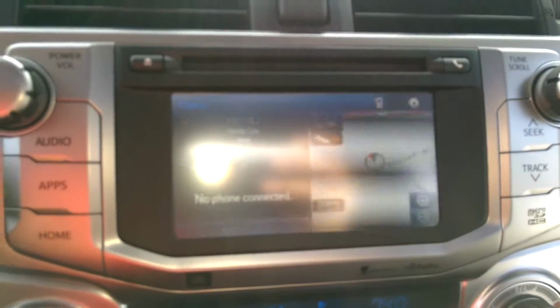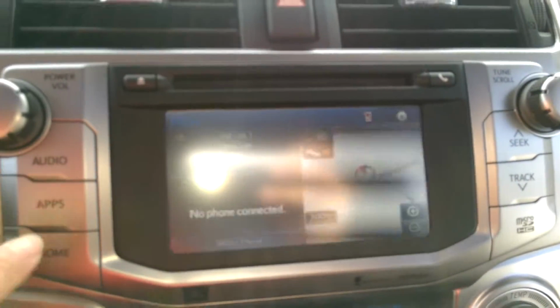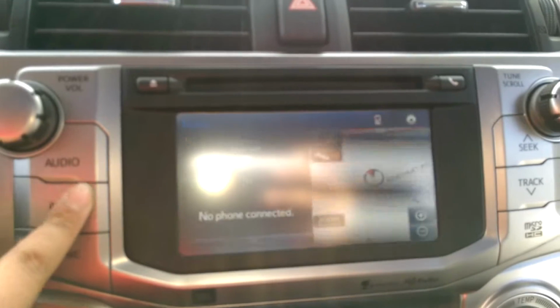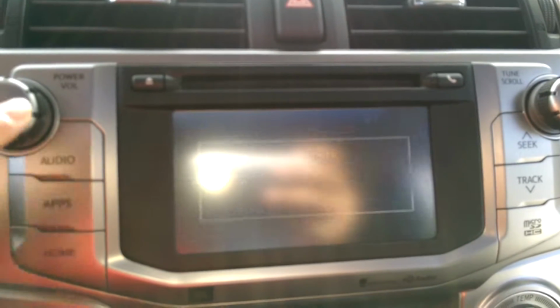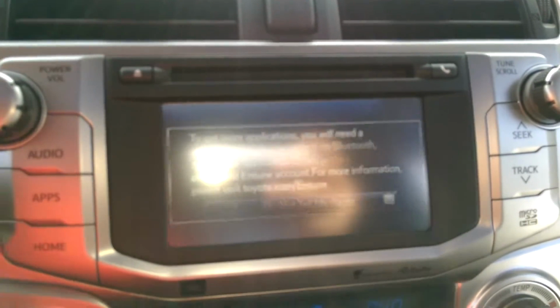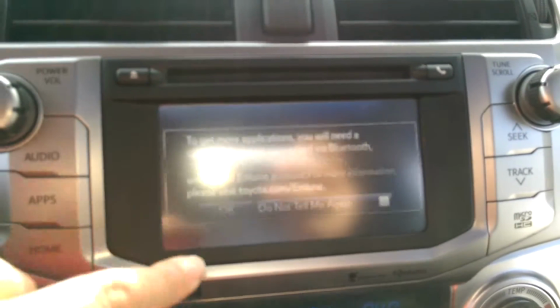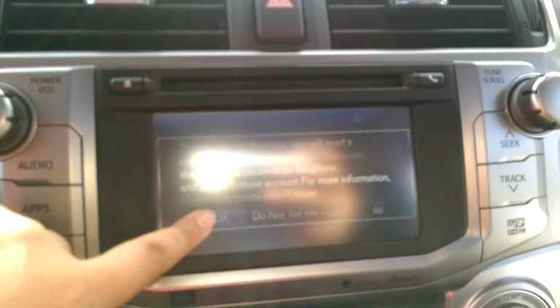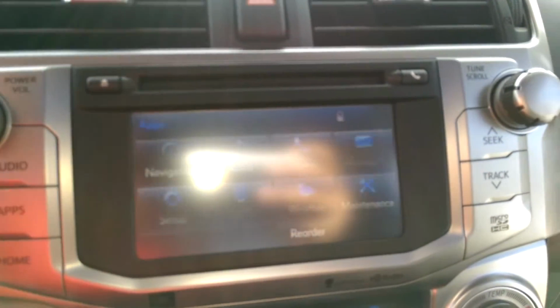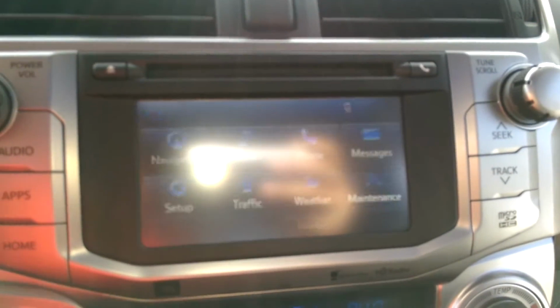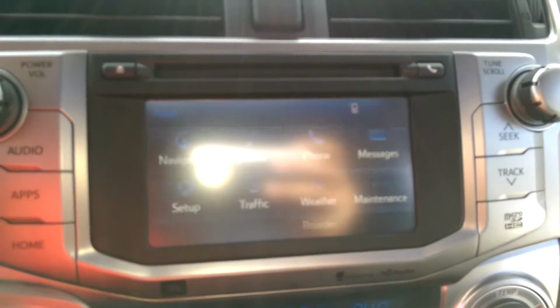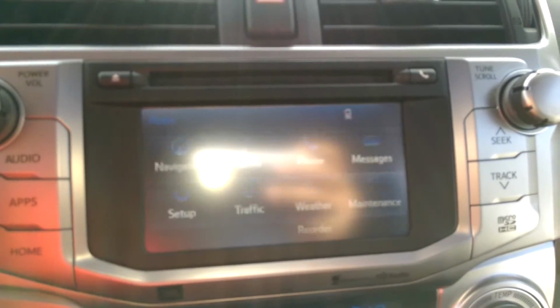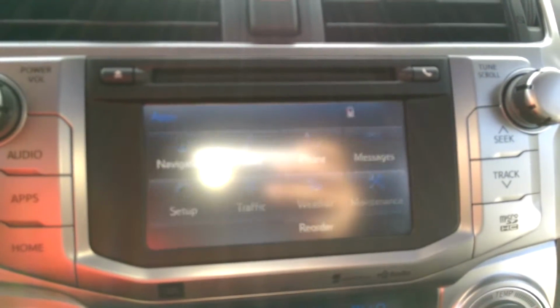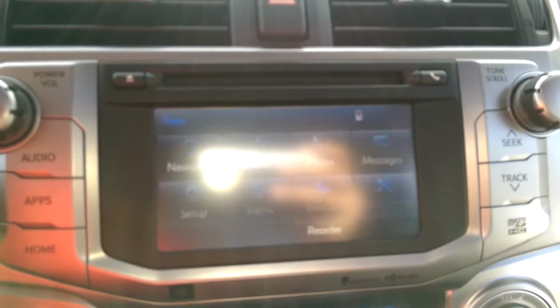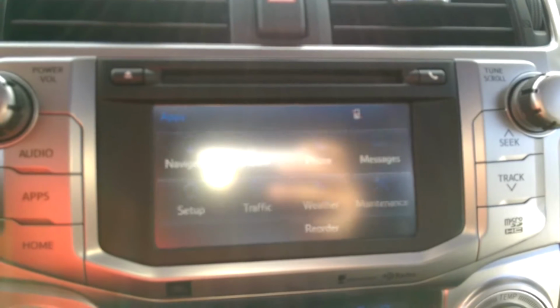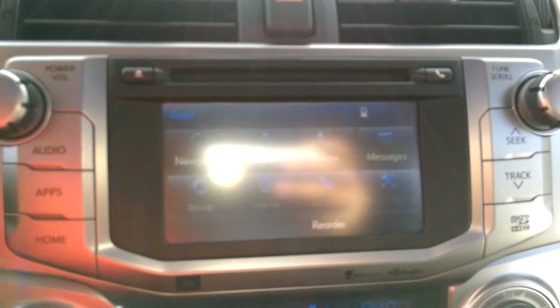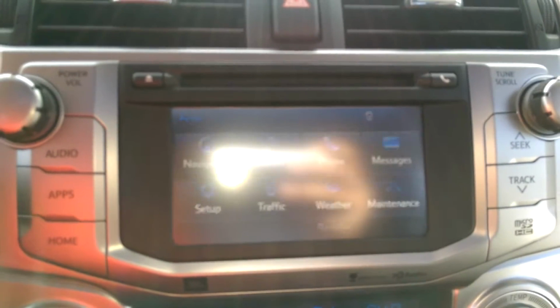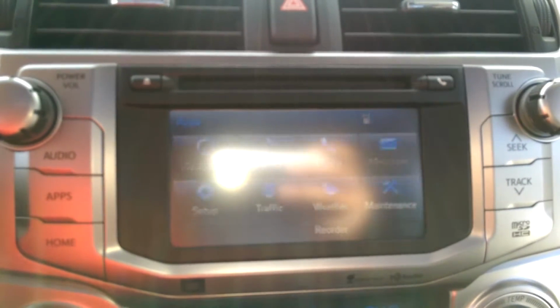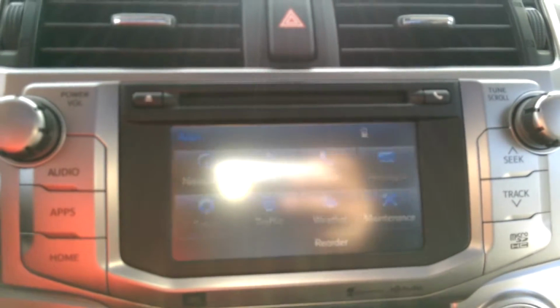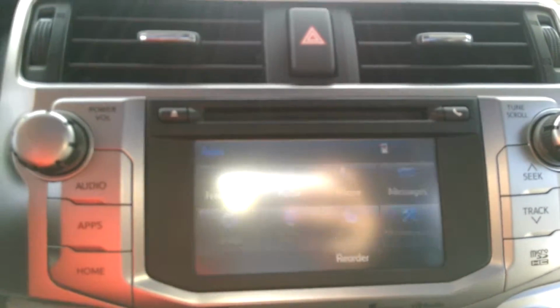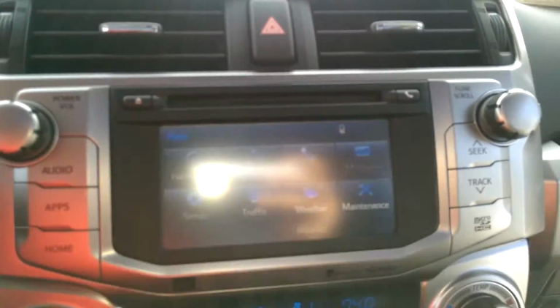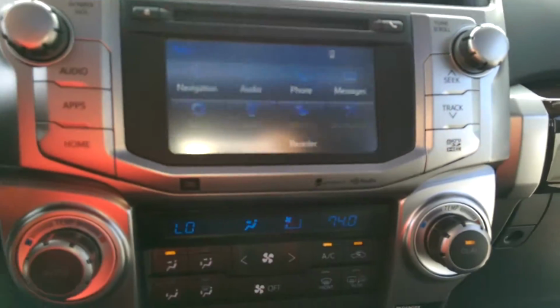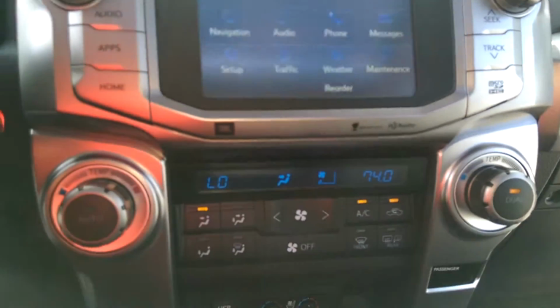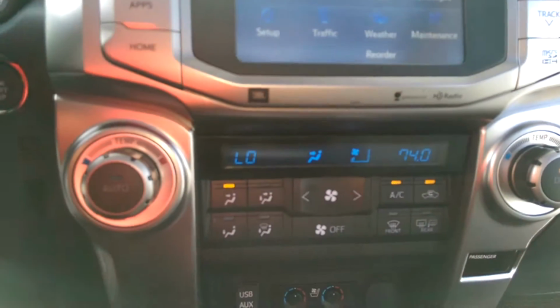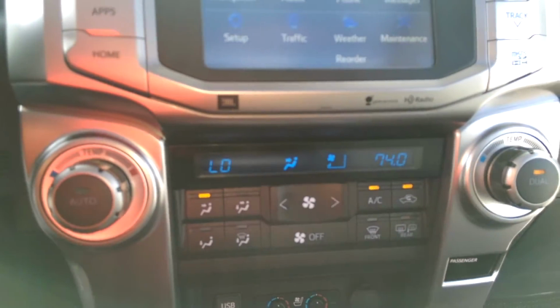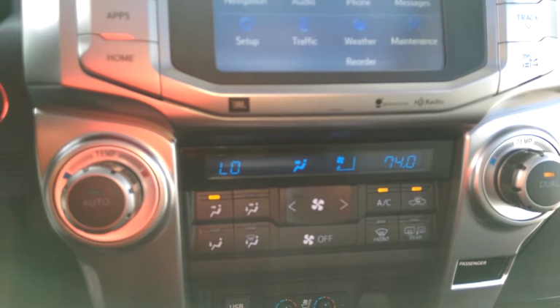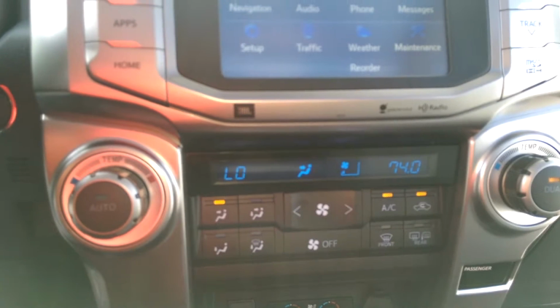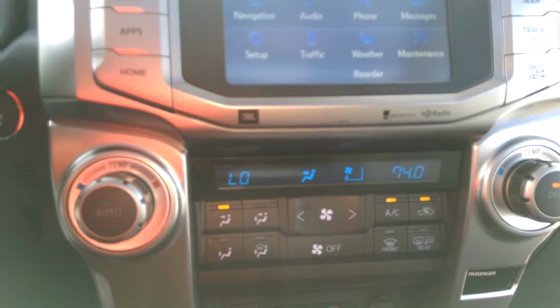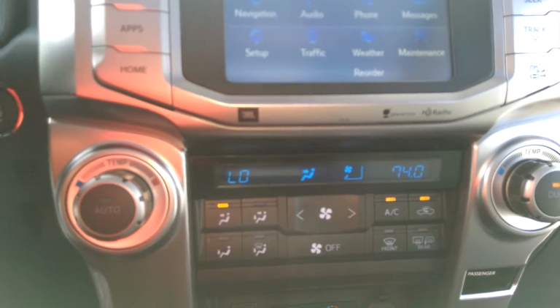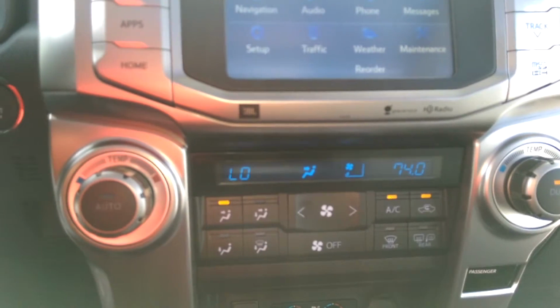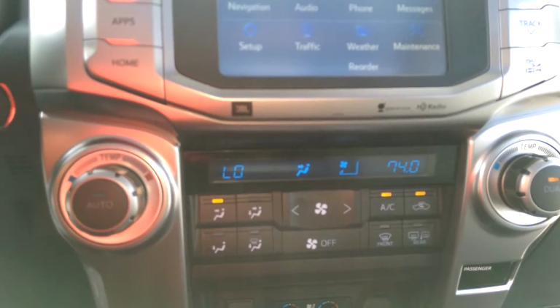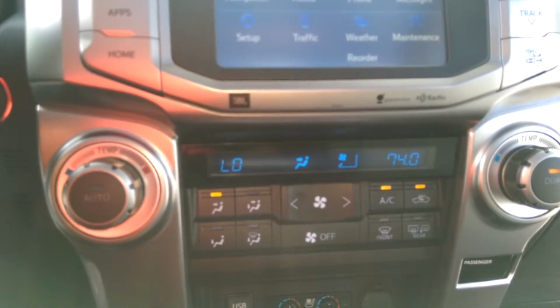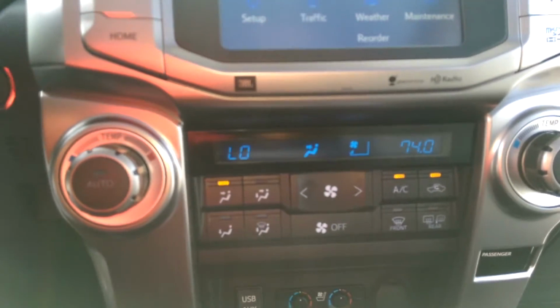You also have an app suite with traffic, weather, and apps that you can download from your Entune app. Dual zone auto climate control air conditioning.